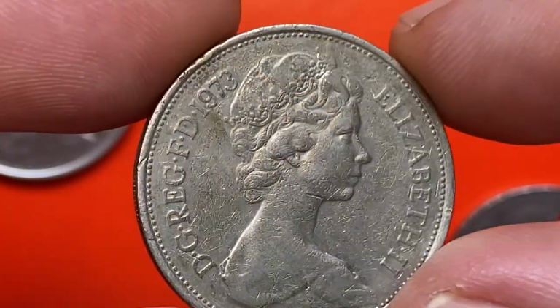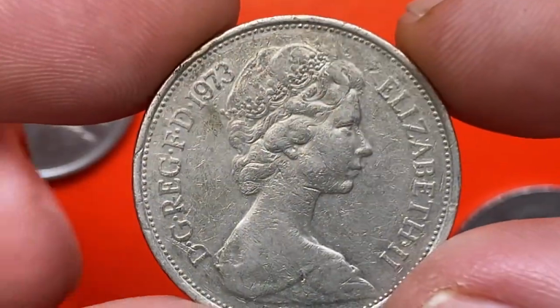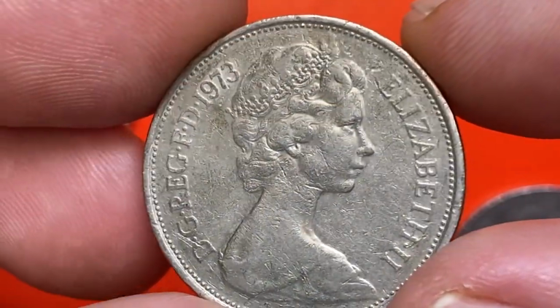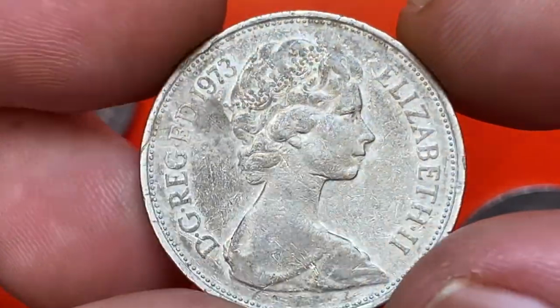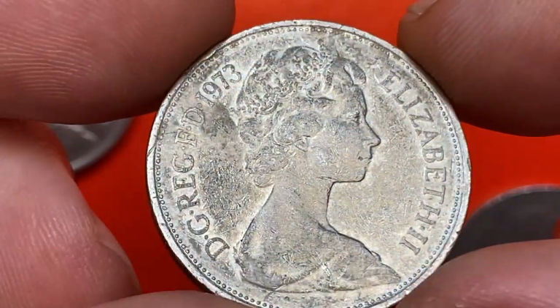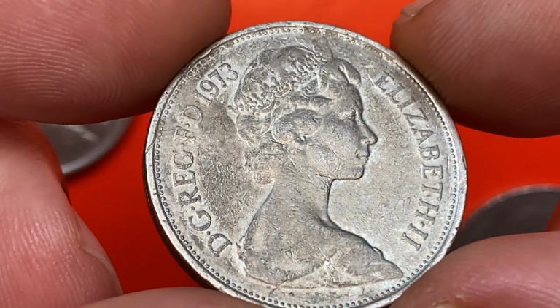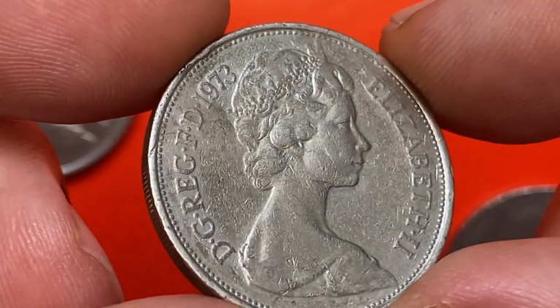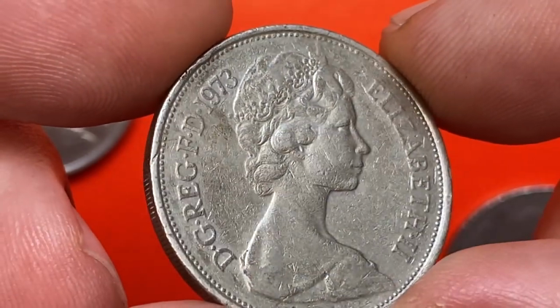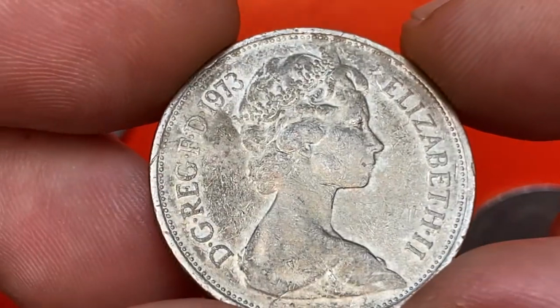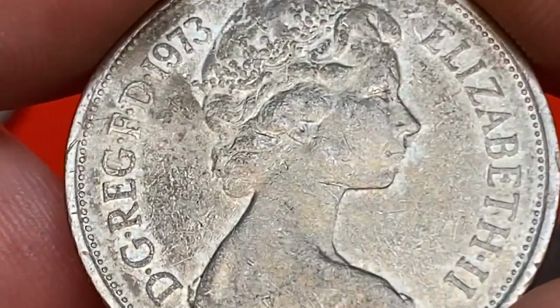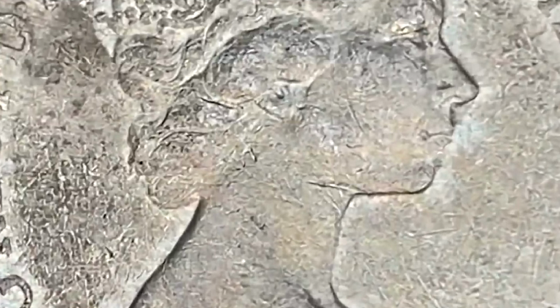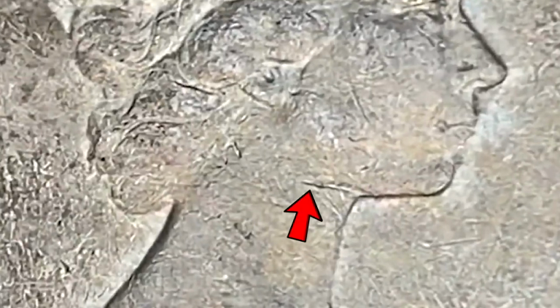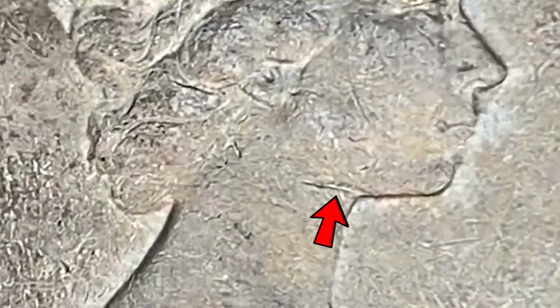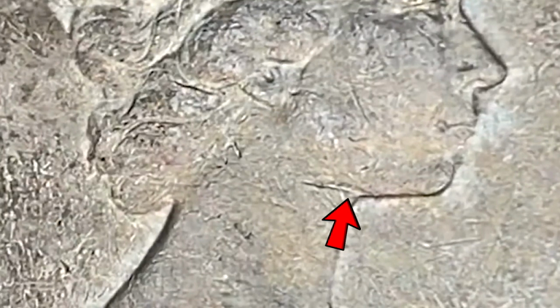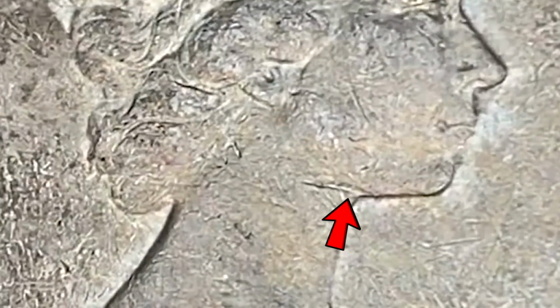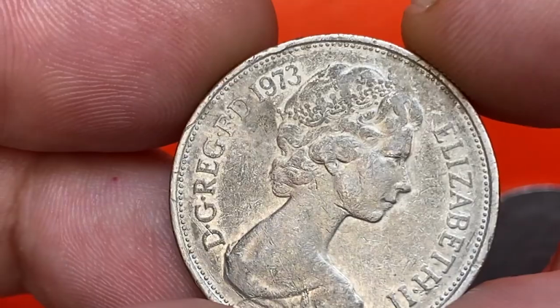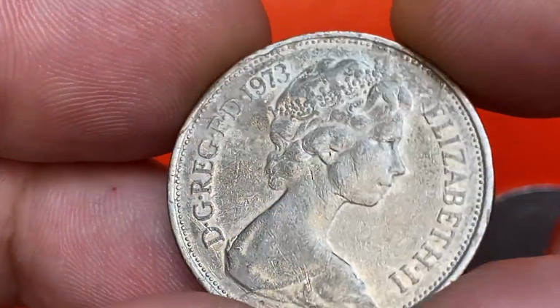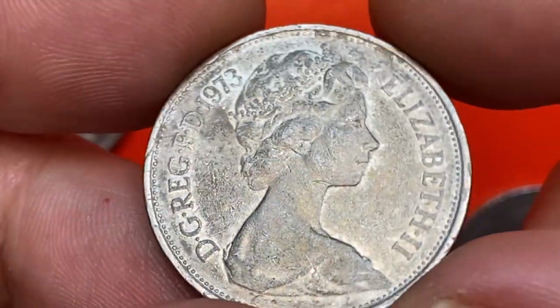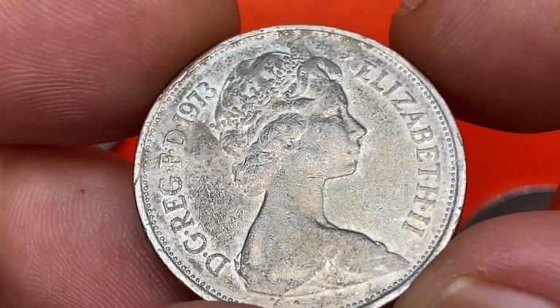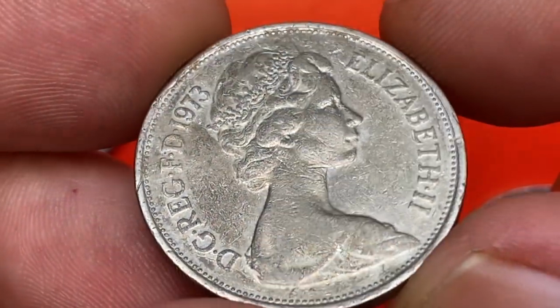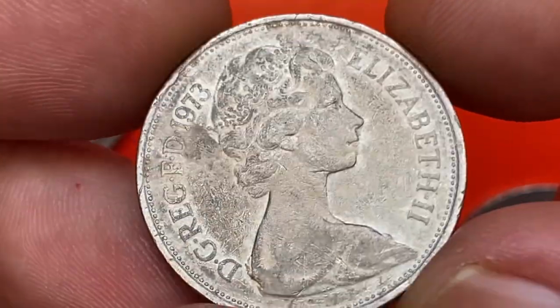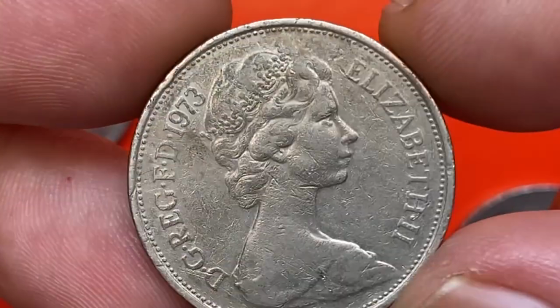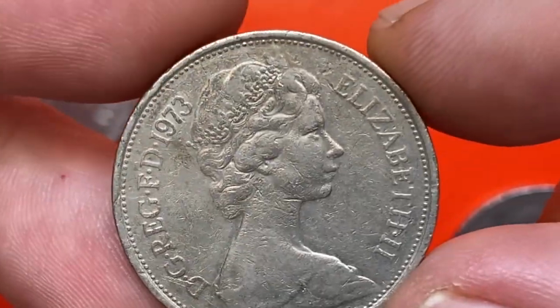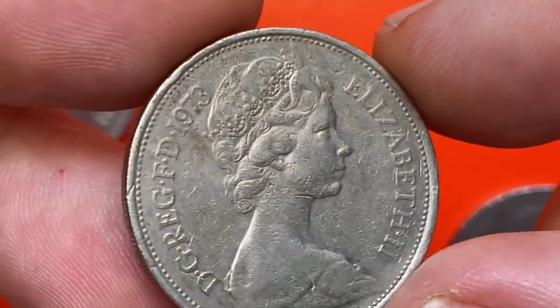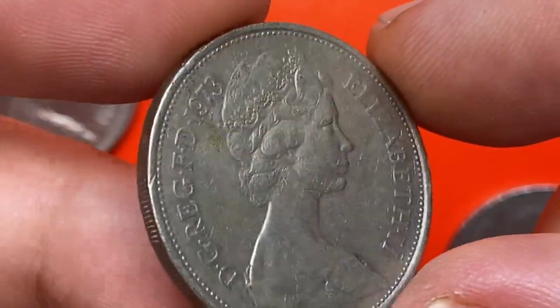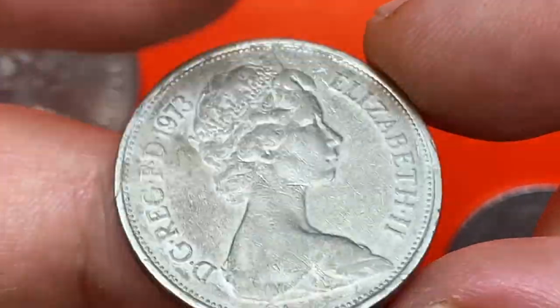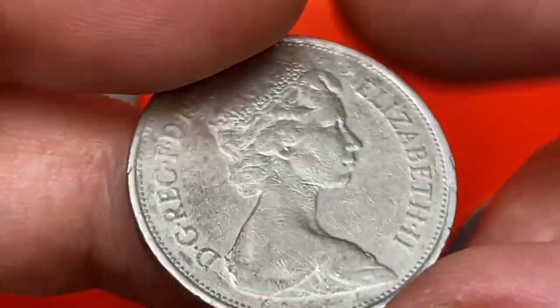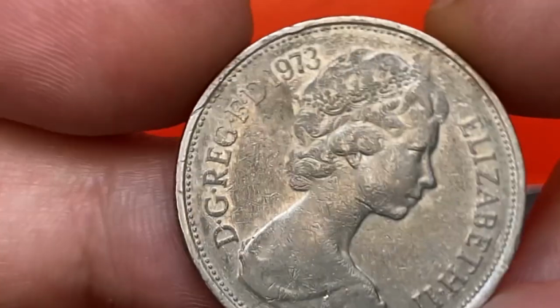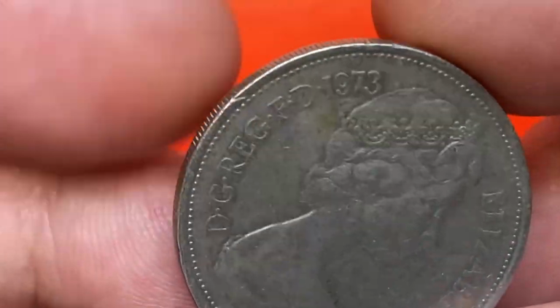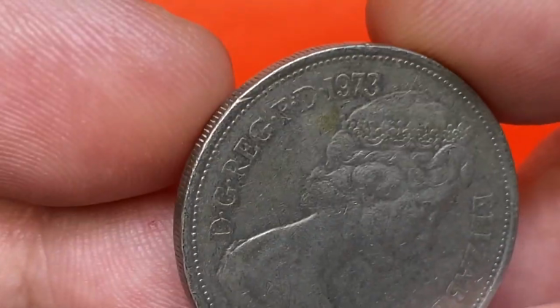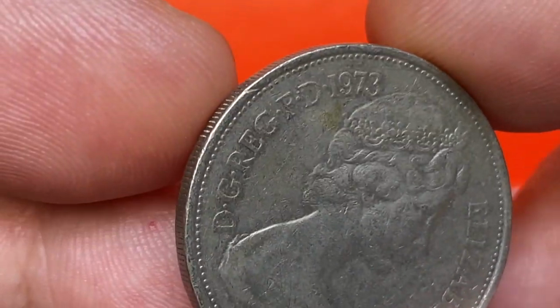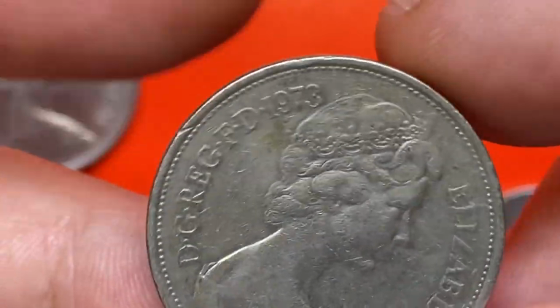This is an over-circulated 10 New Pence with a great abundance of contact marks, most vividly seen on the throat area on the obverse. Strong olive-green patination is evident between the bust and the left legends. The rims are abraded as well.